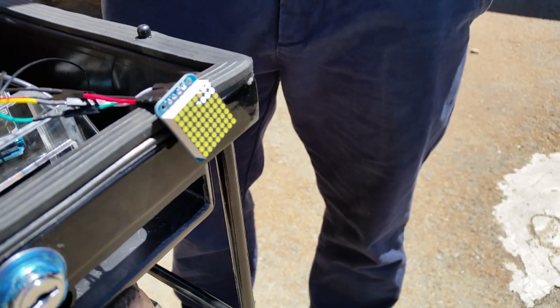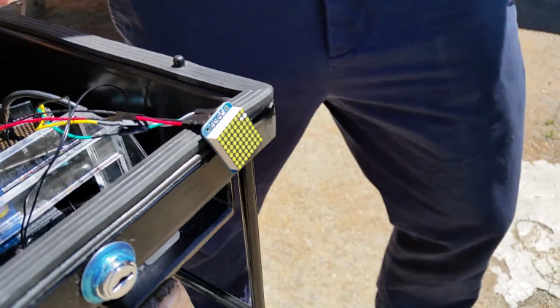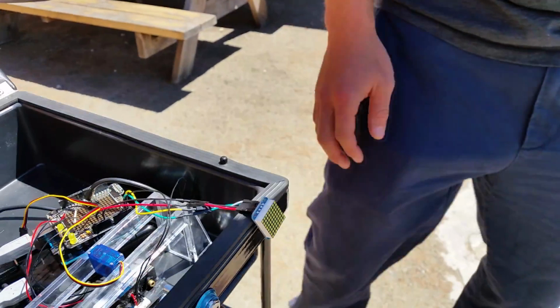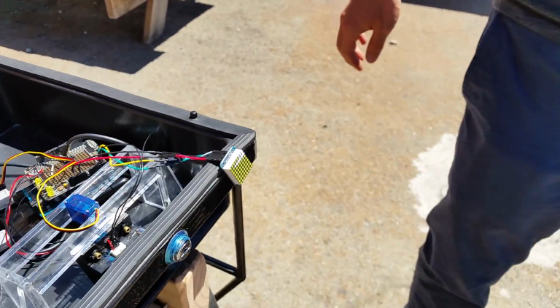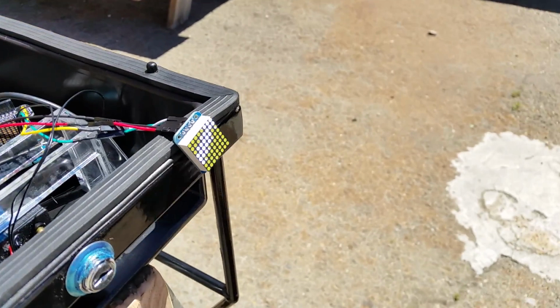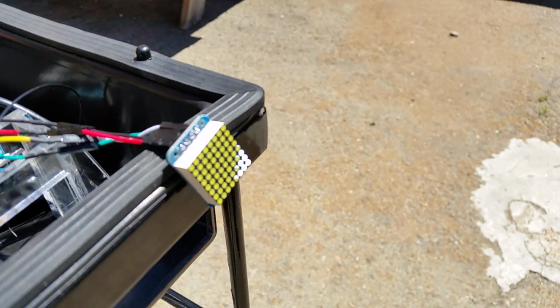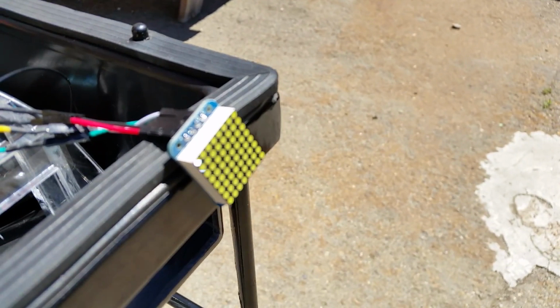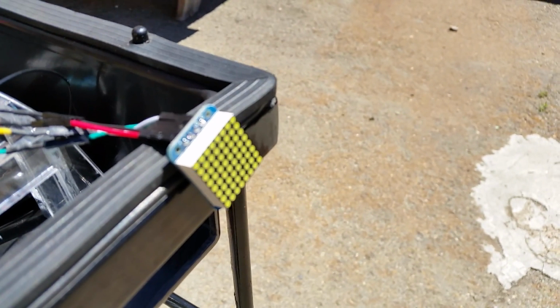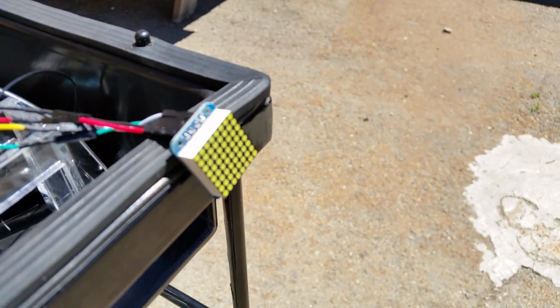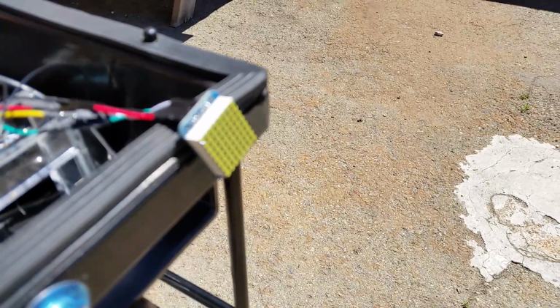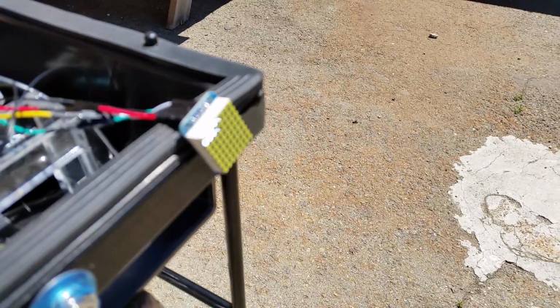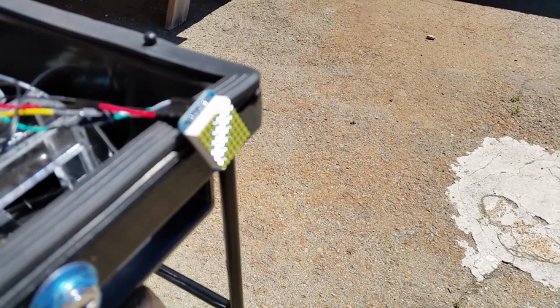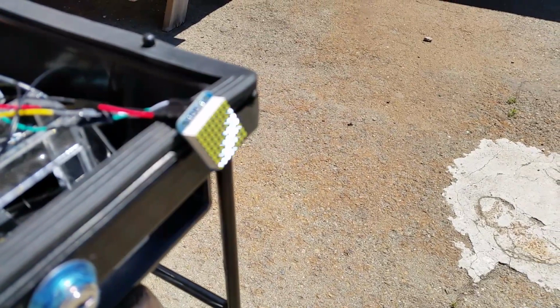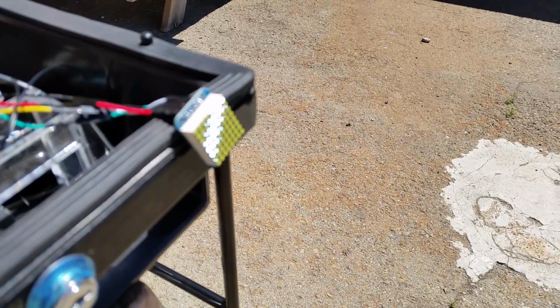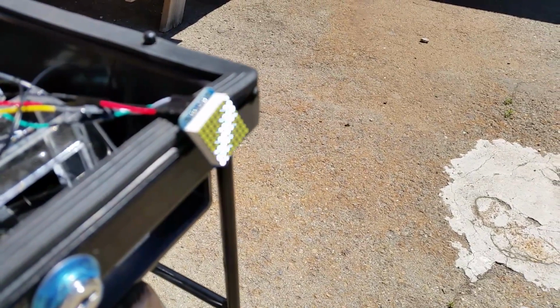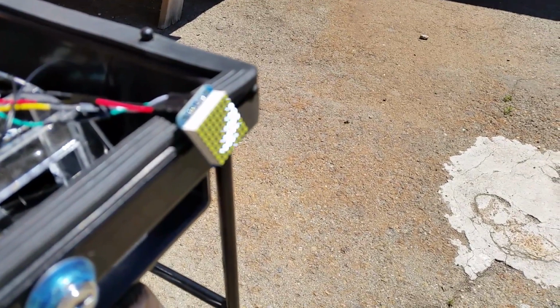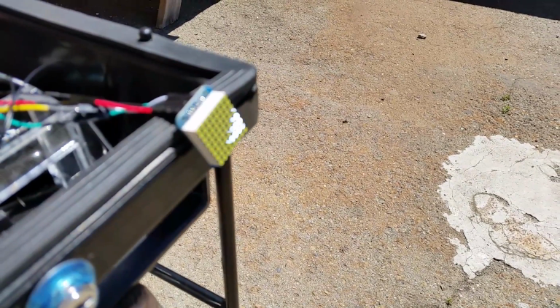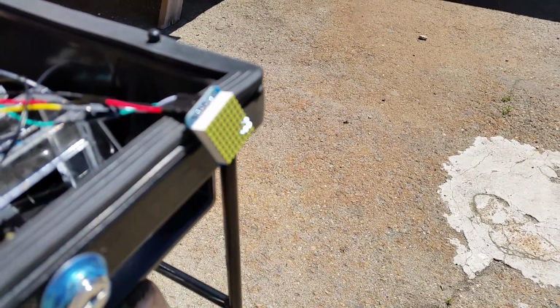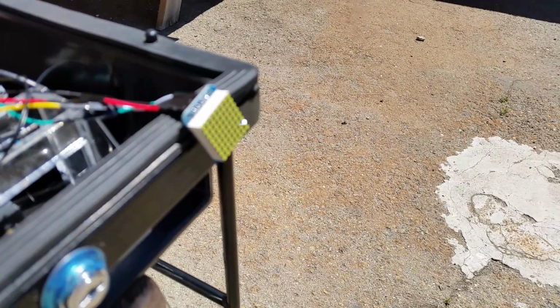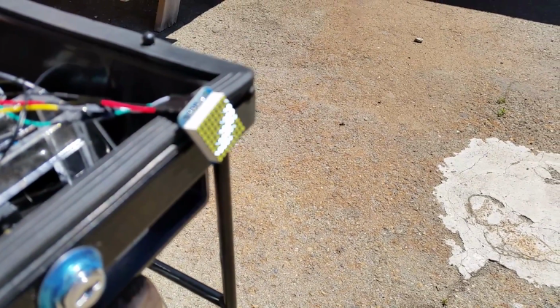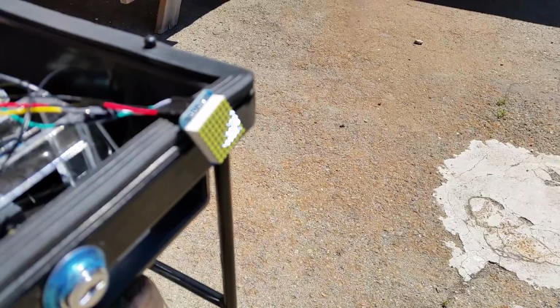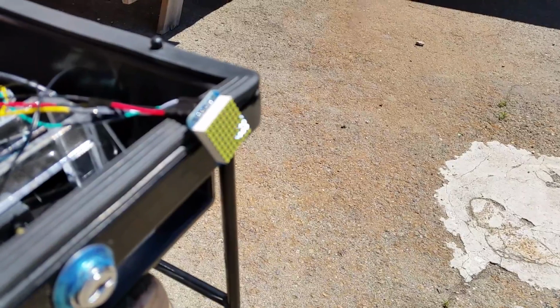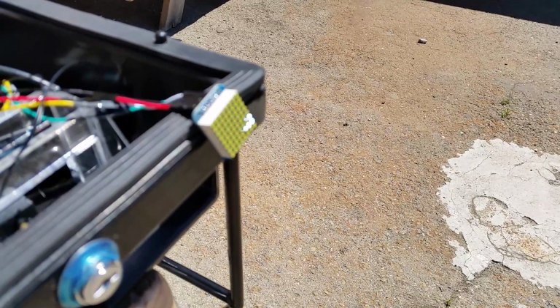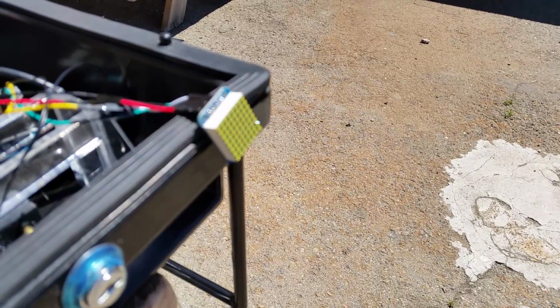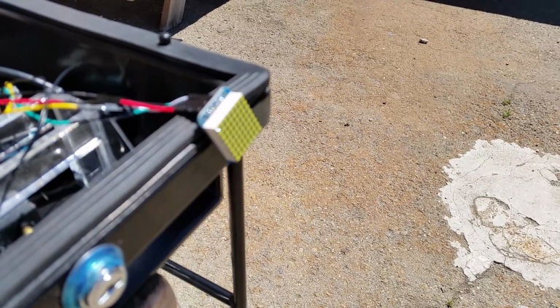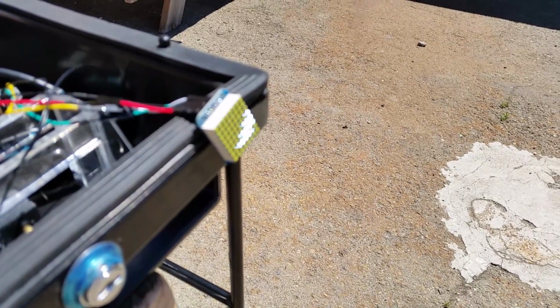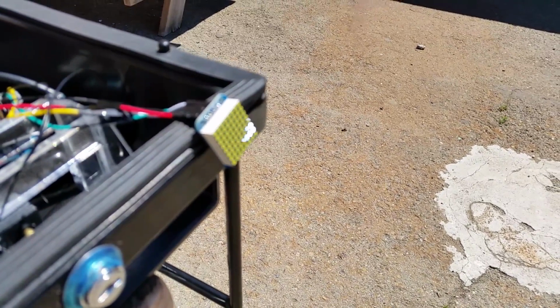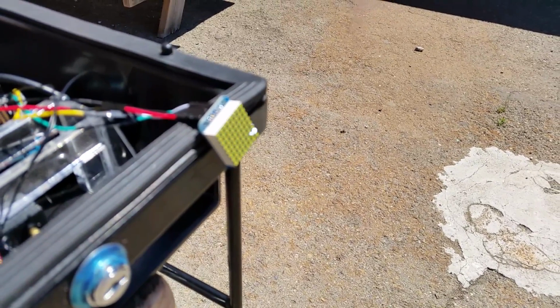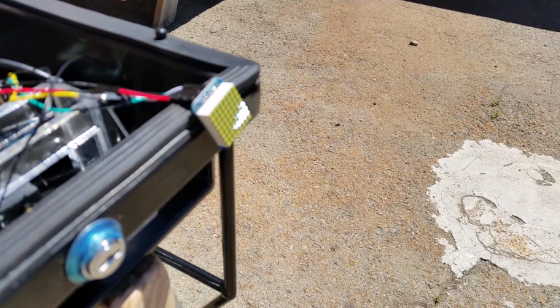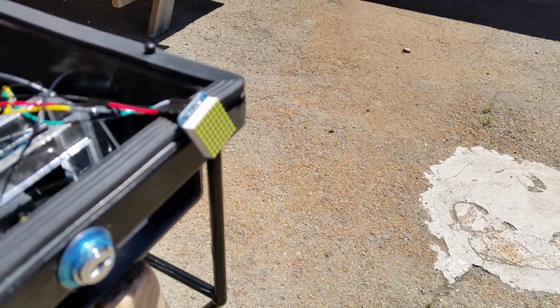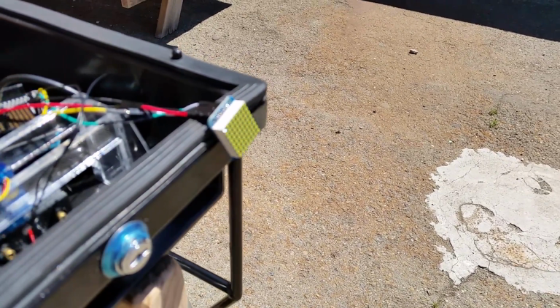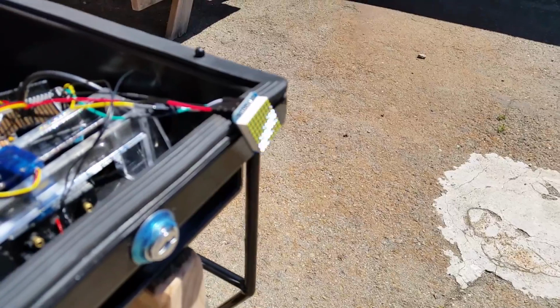That works pretty well. I'll try backing away from it now, and hopefully you can see it is seeing me and decreasing. Yep, slowly. And back — those bars will be back.